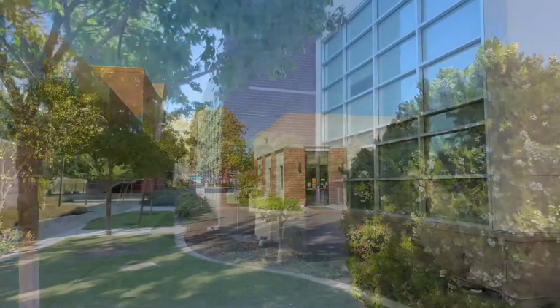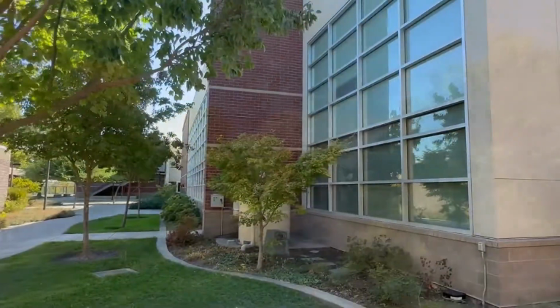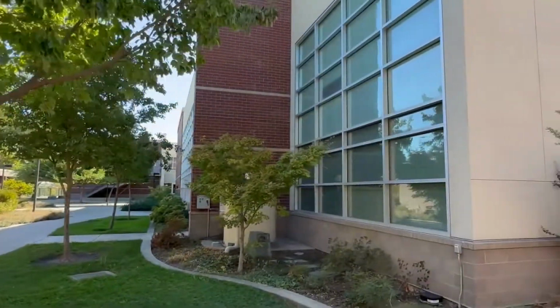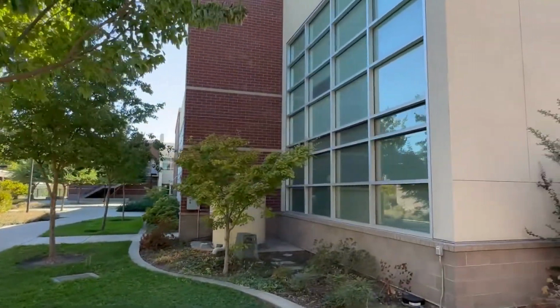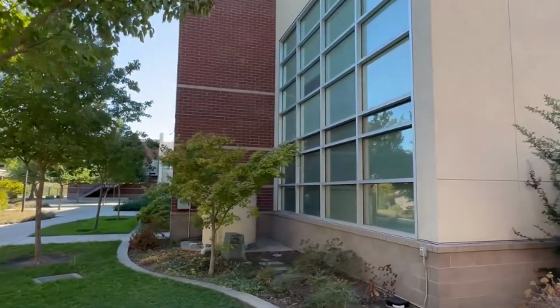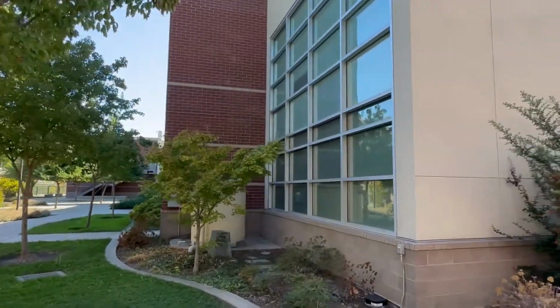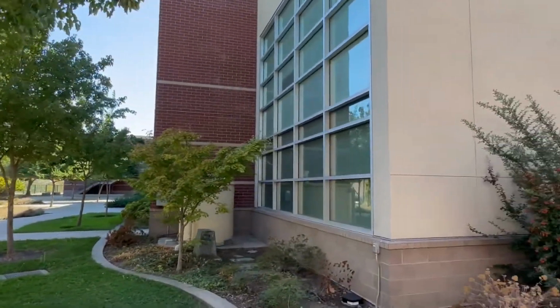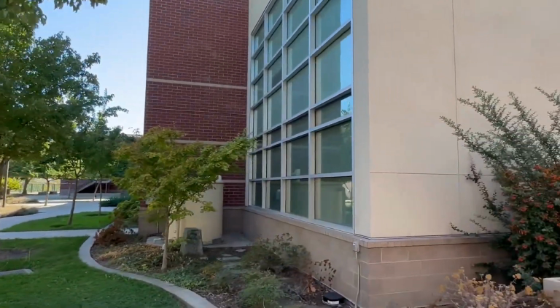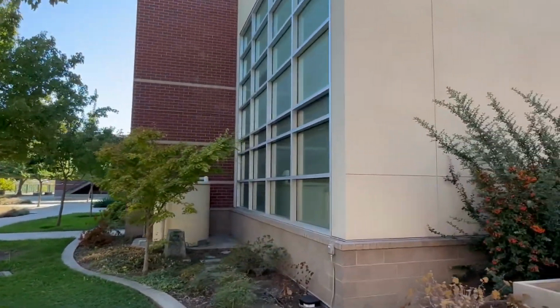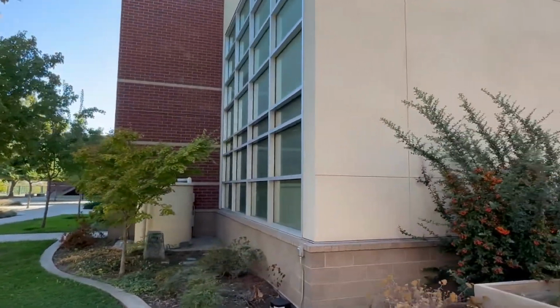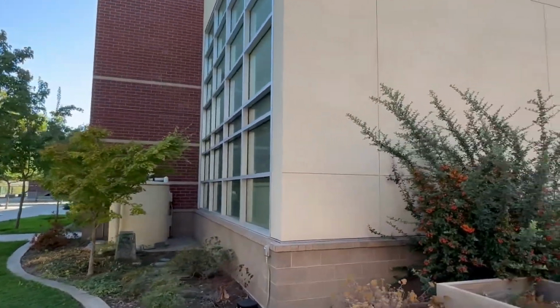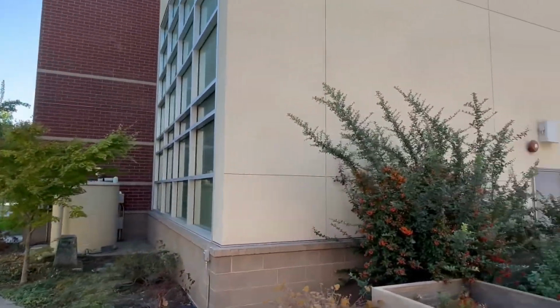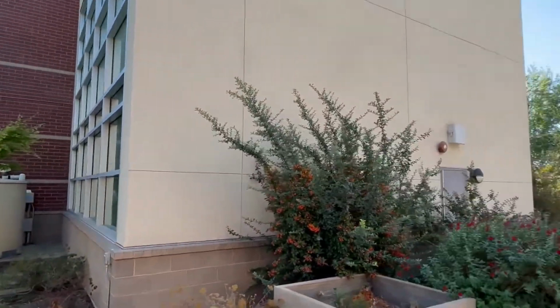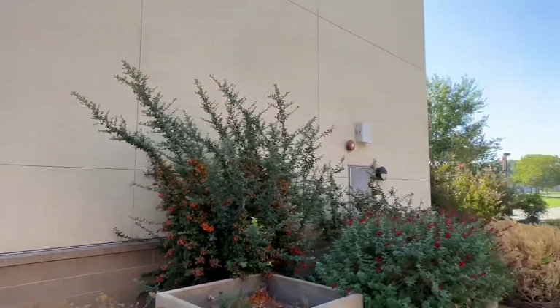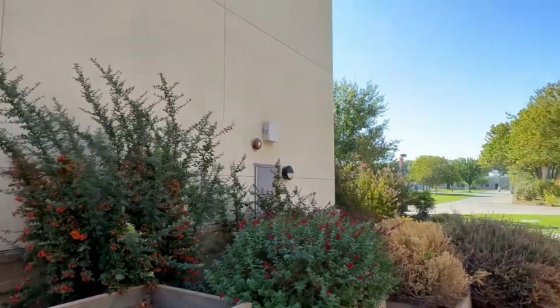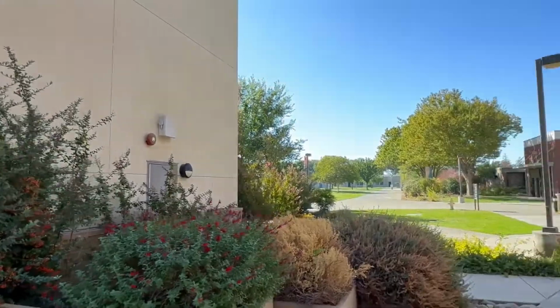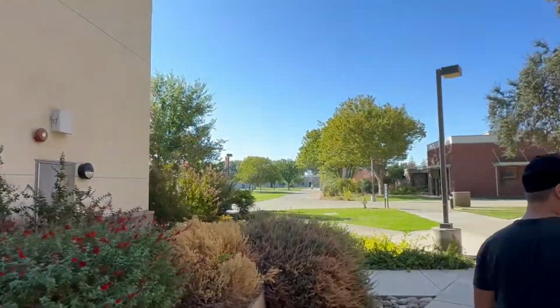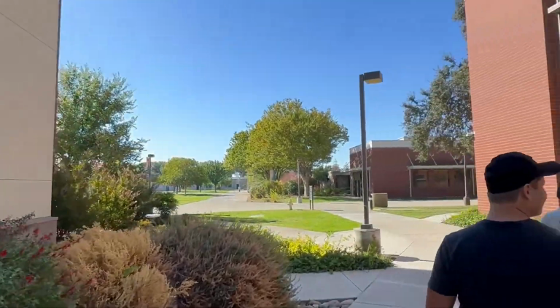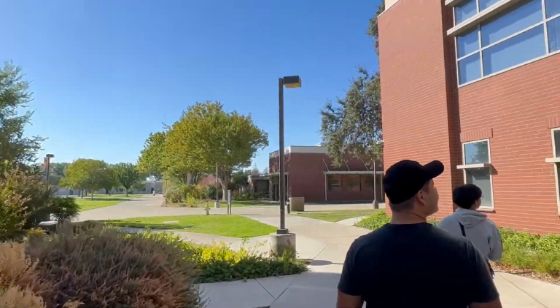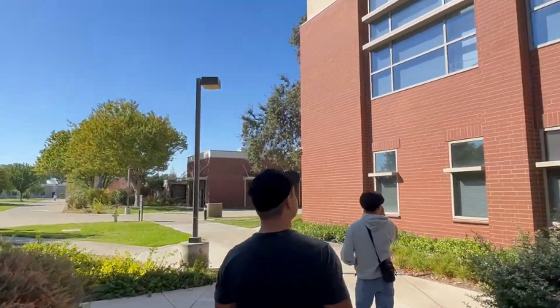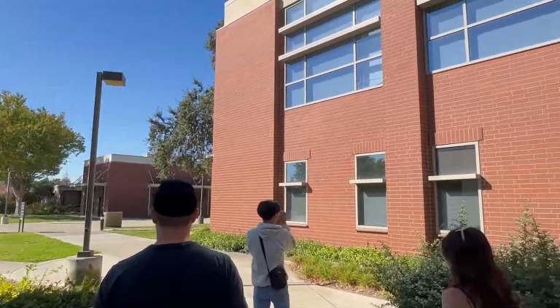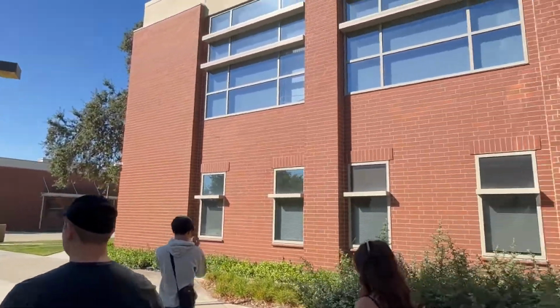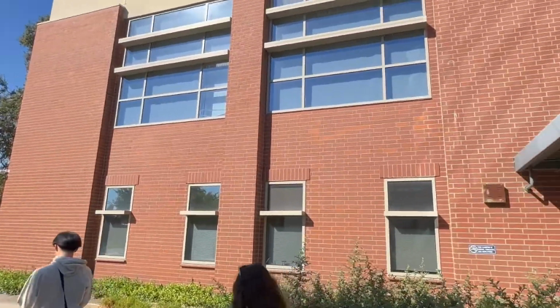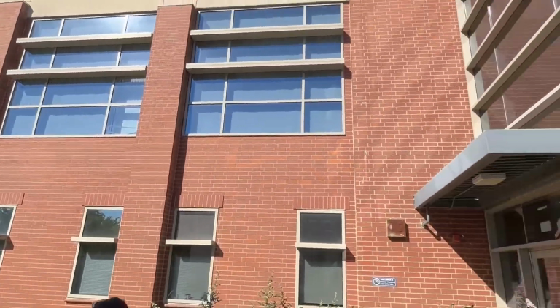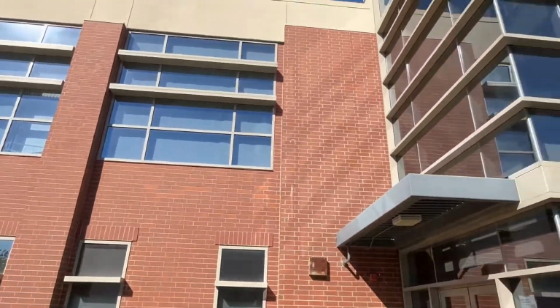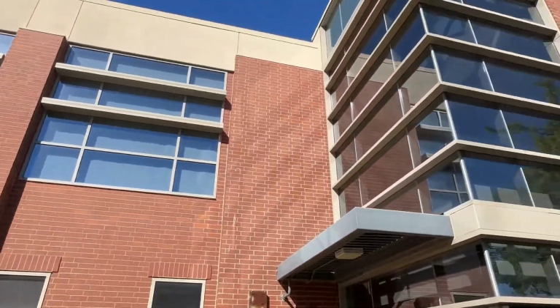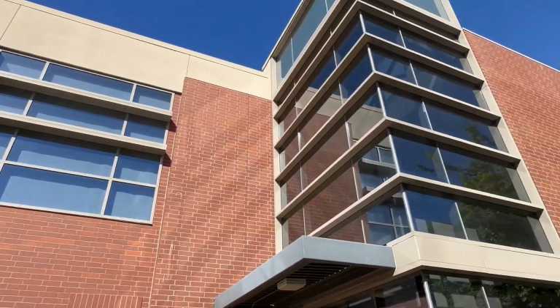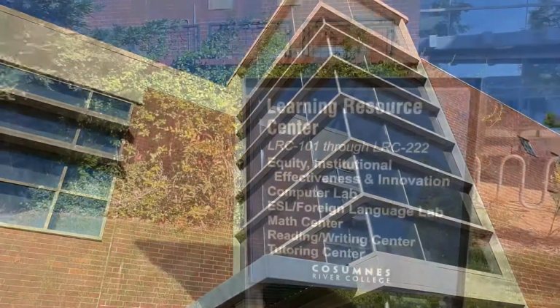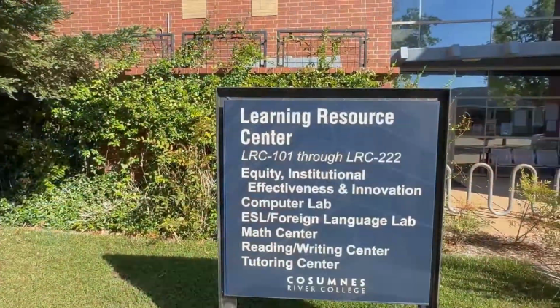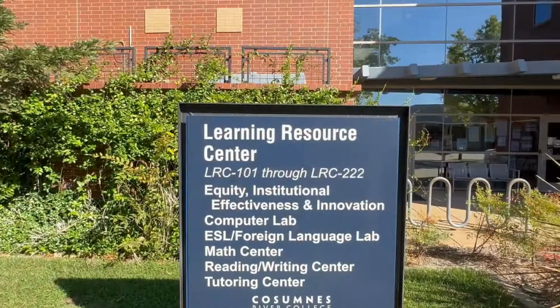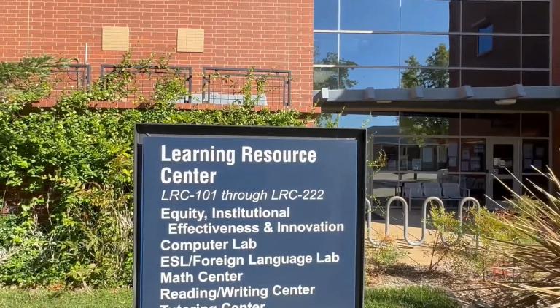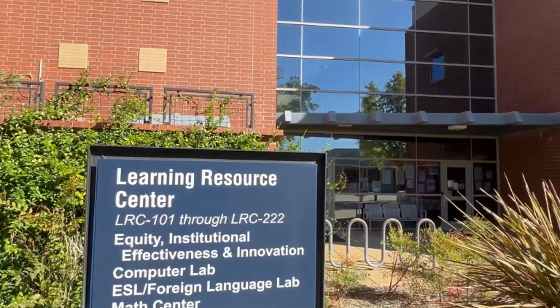First off, we started at the Learning Resource Center, which features a study area, study rooms, a computer lab, a math center, reading and writing center, tutoring services, library services, and general help.